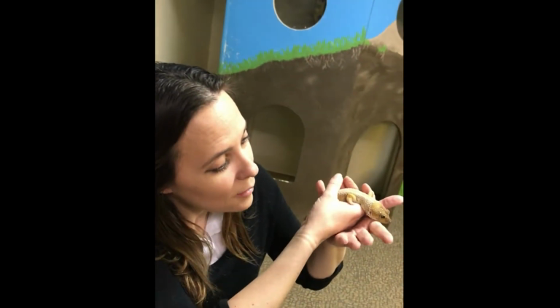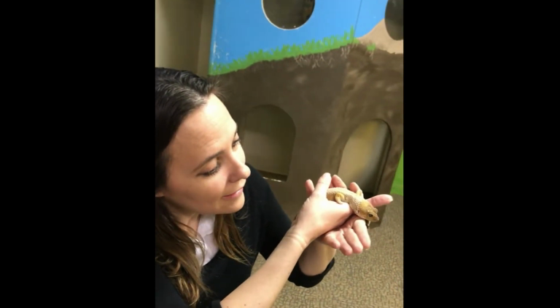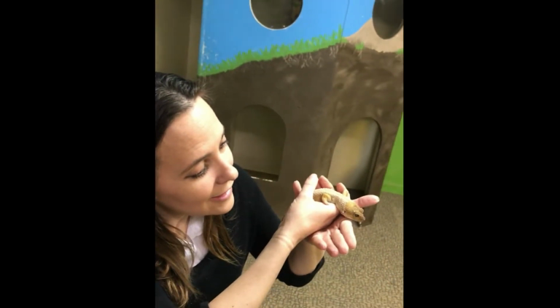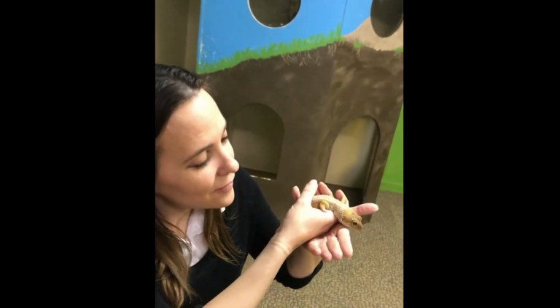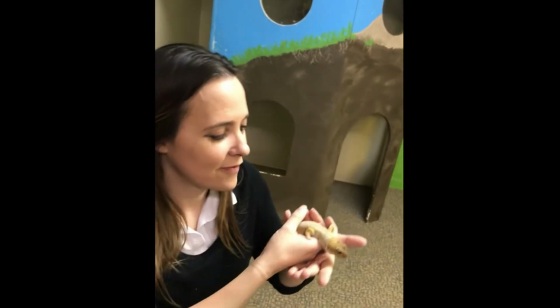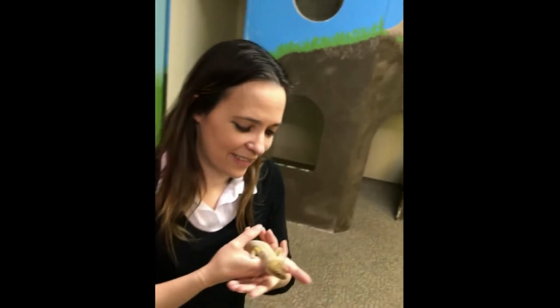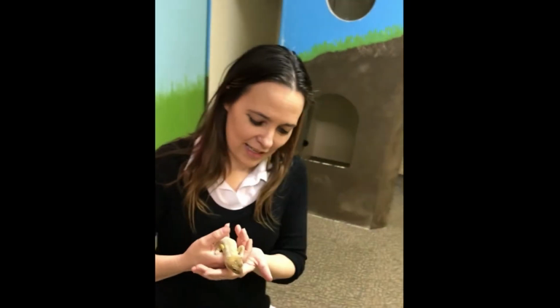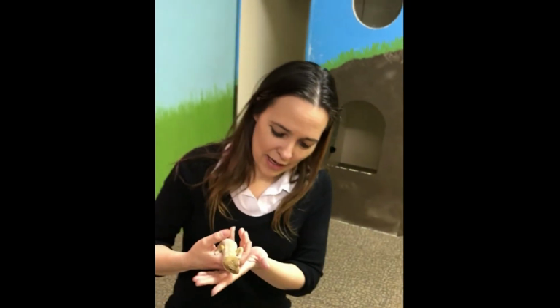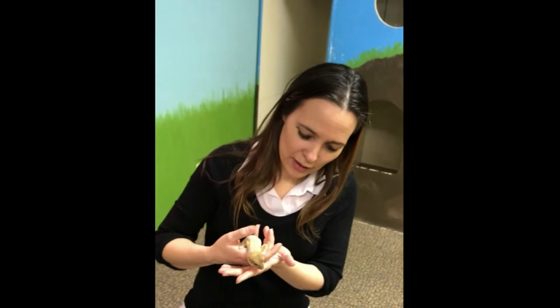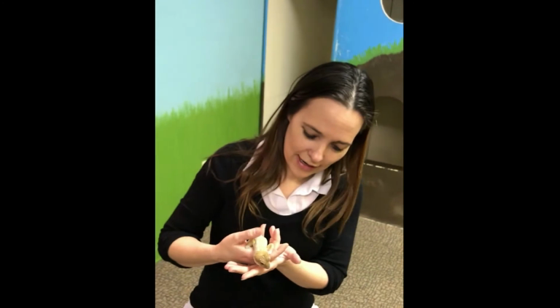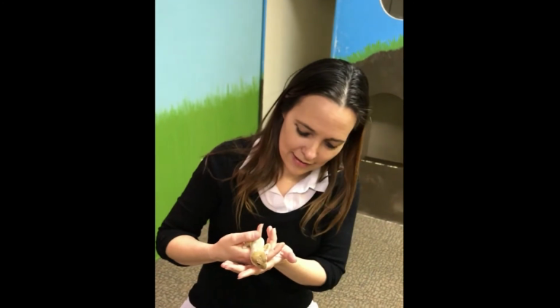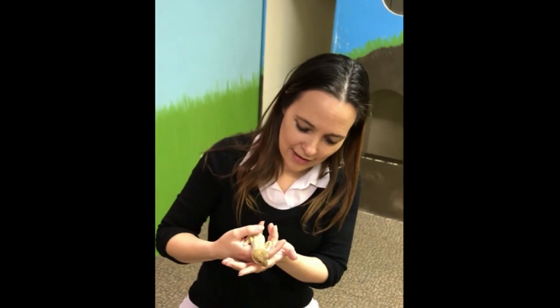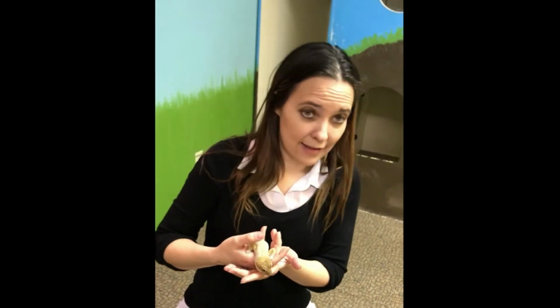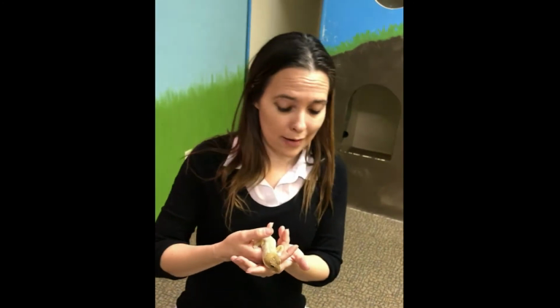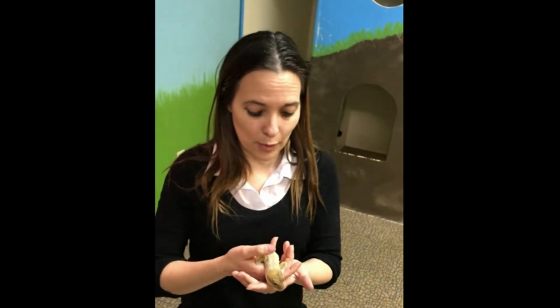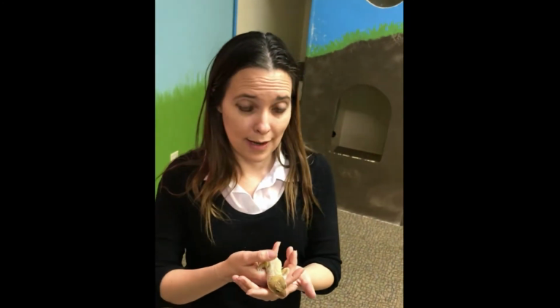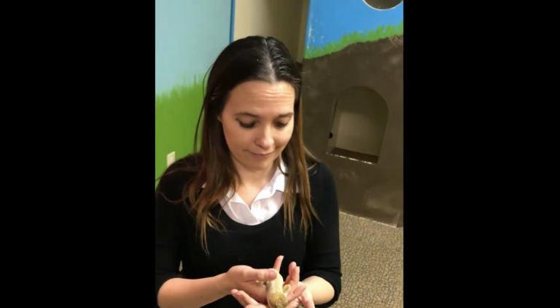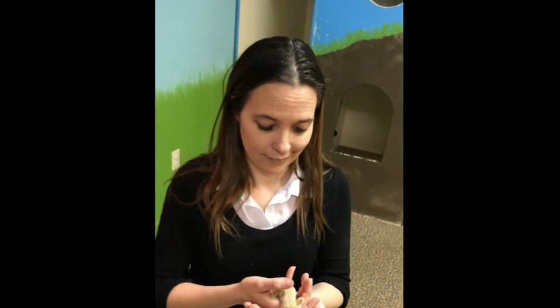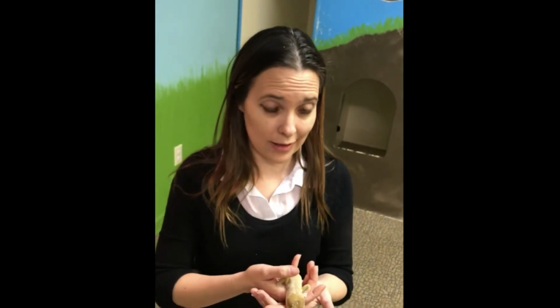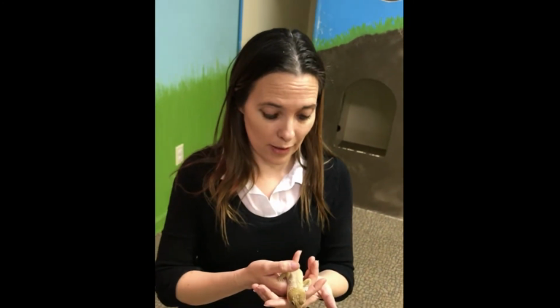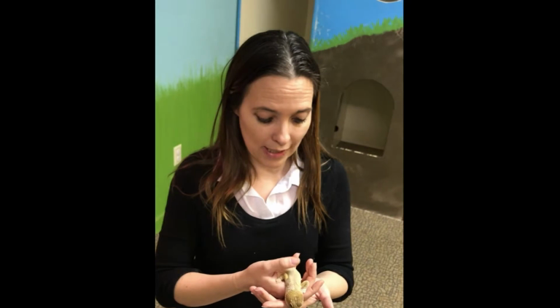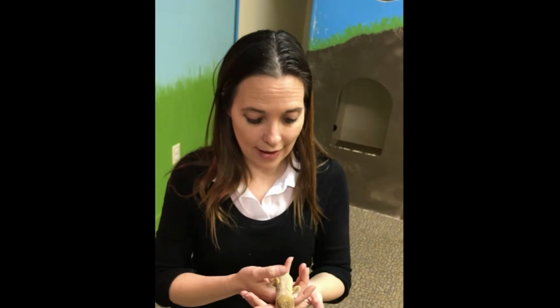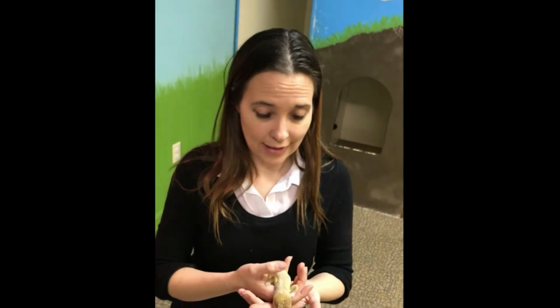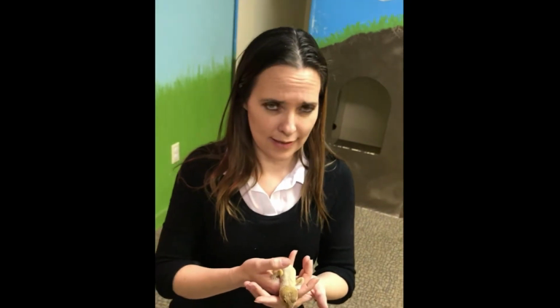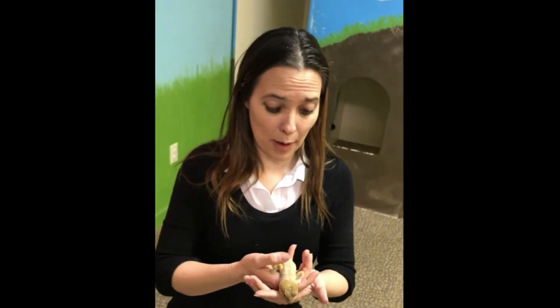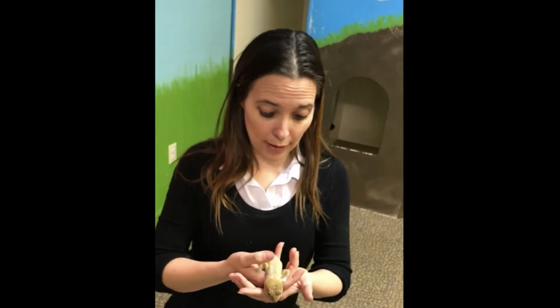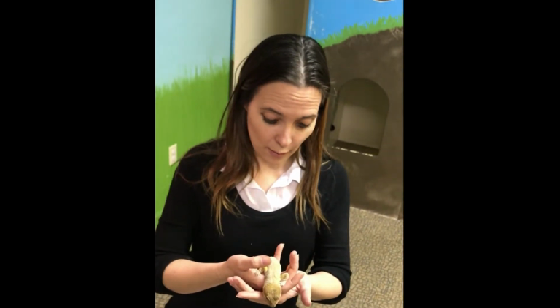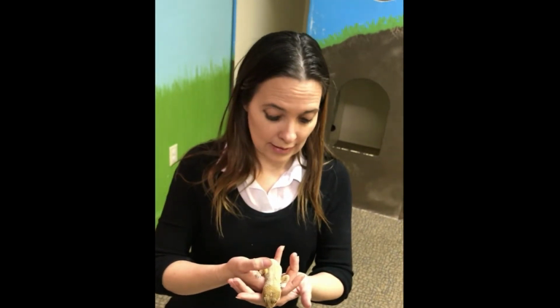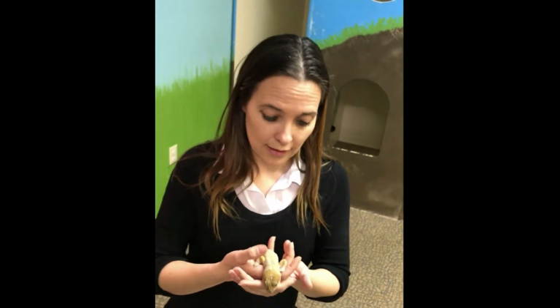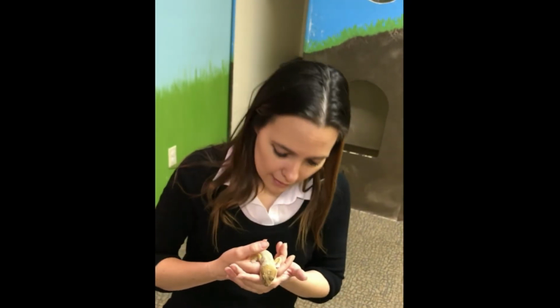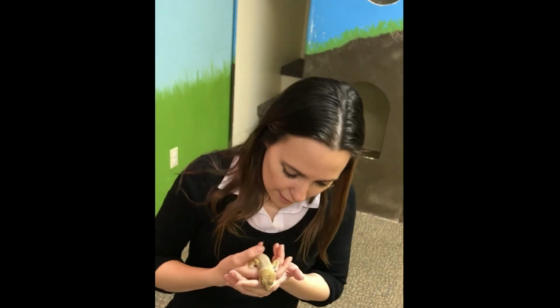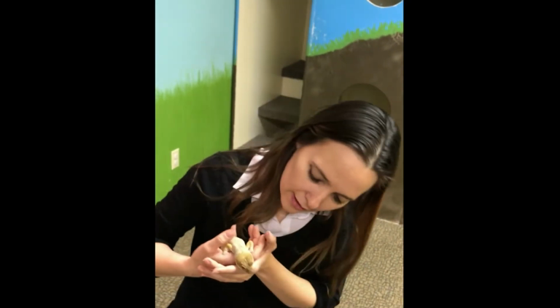He's just getting ready to shed — it's that time of year, springtime. They like to shed. When he's been eating a lot, he sheds his skin about once a month. You're getting awfully chunky!